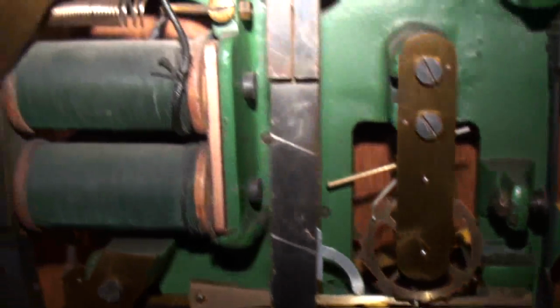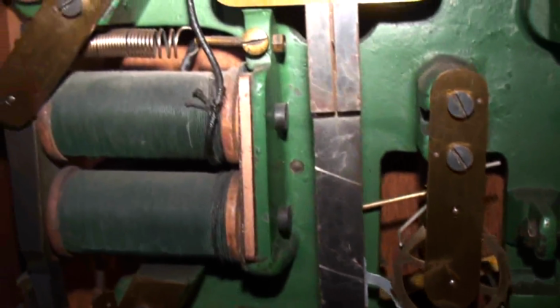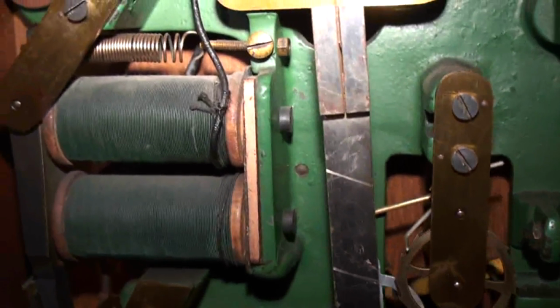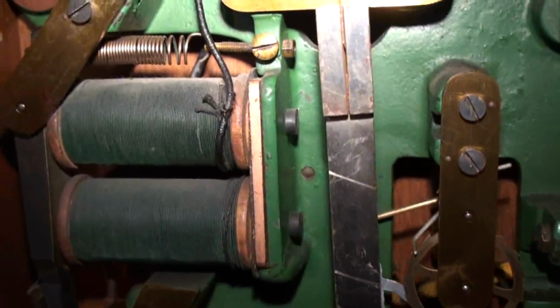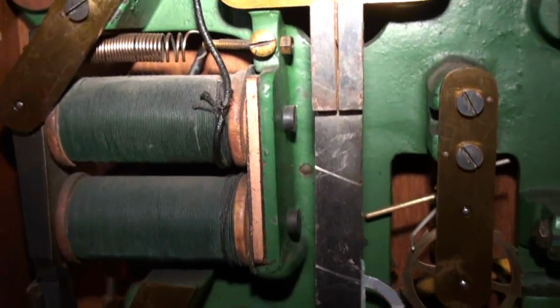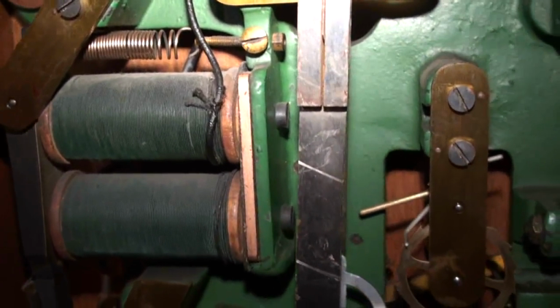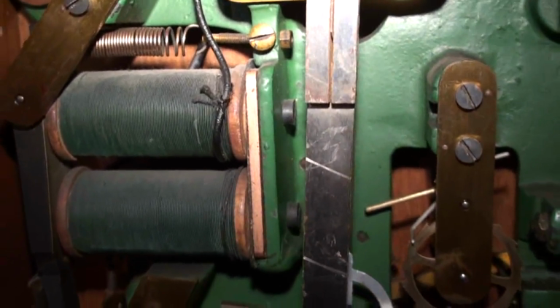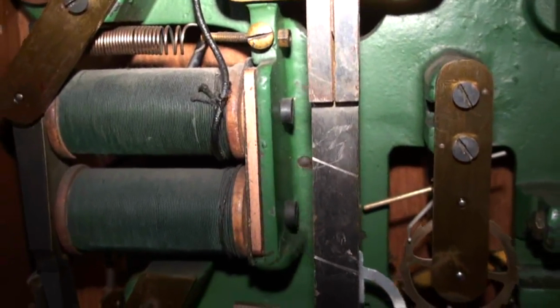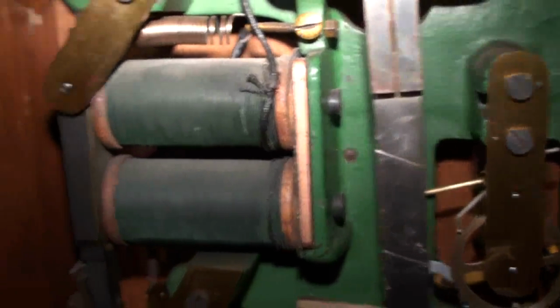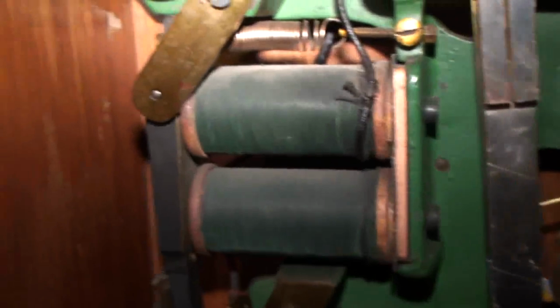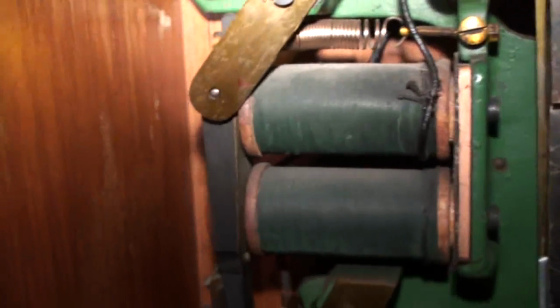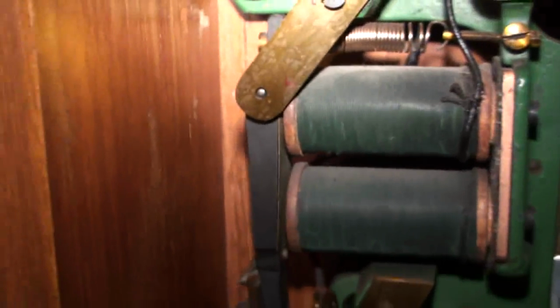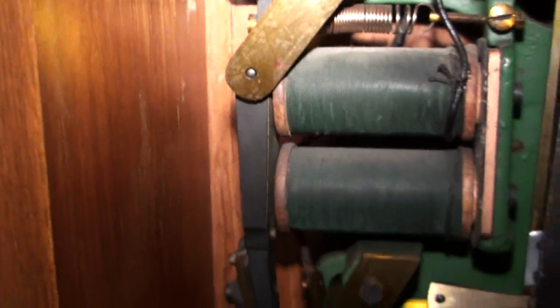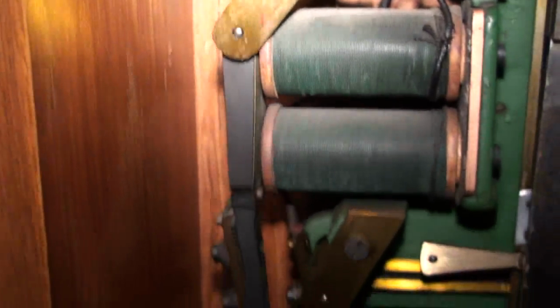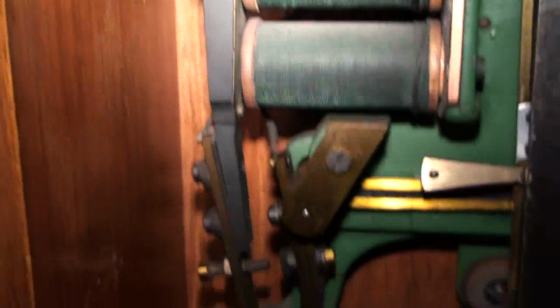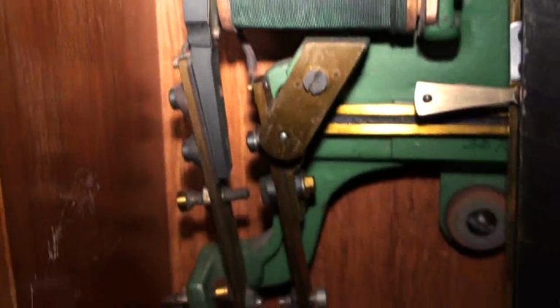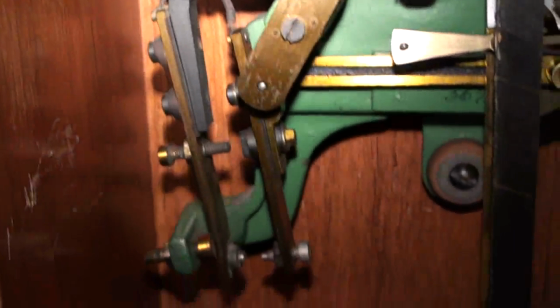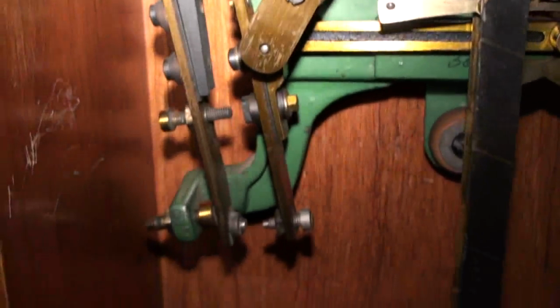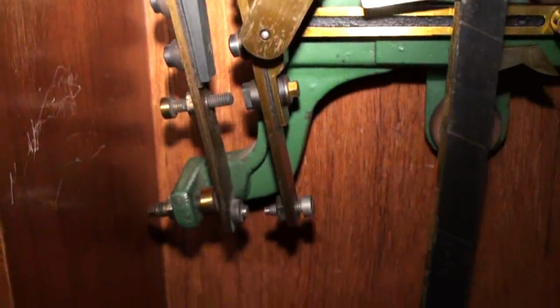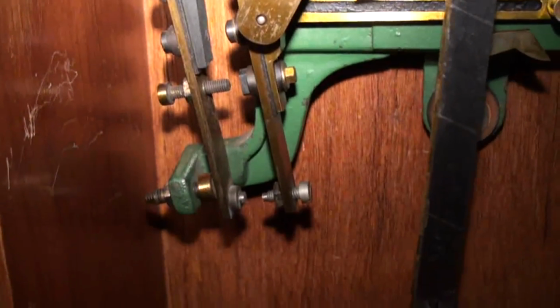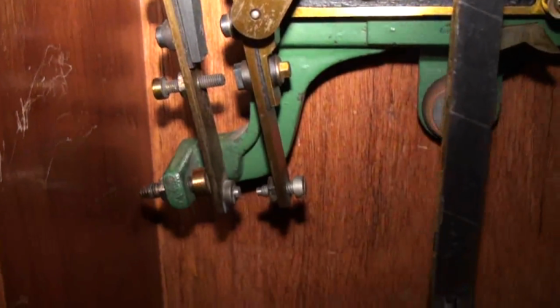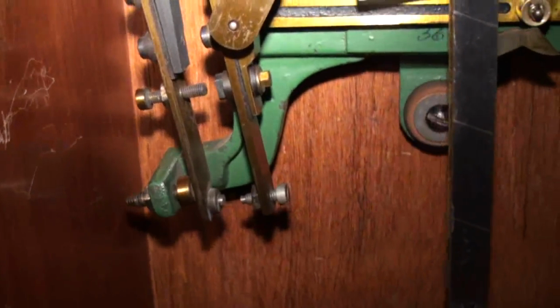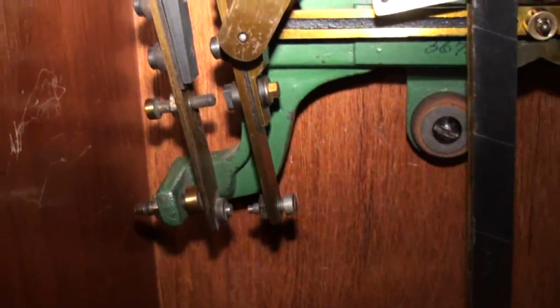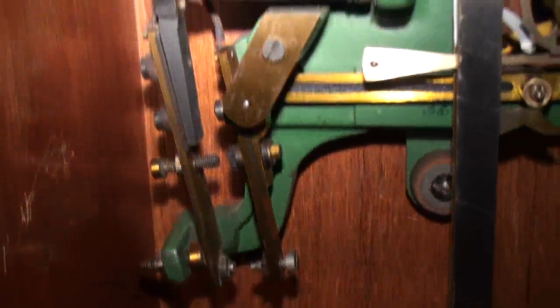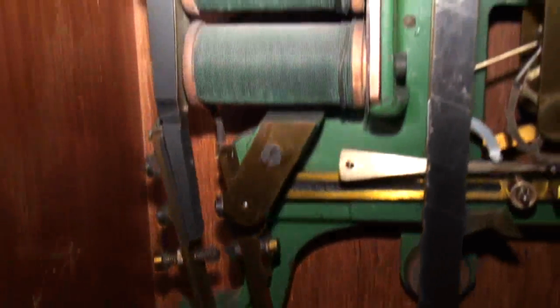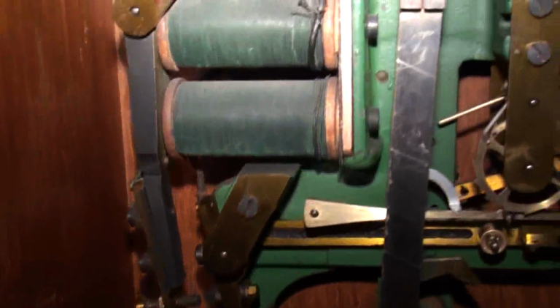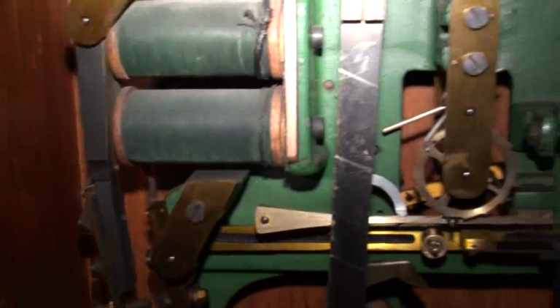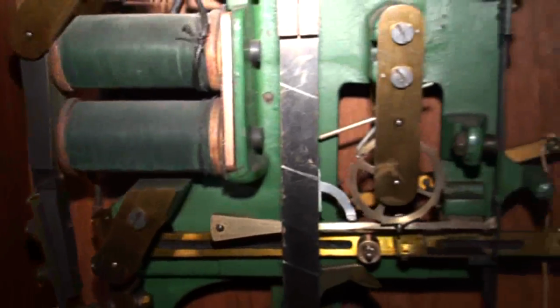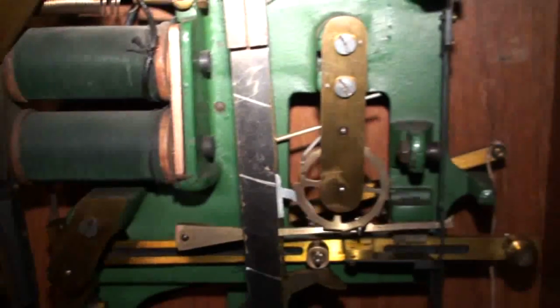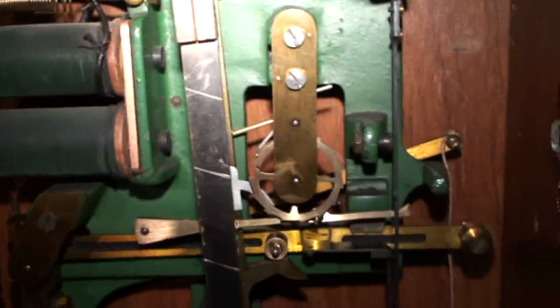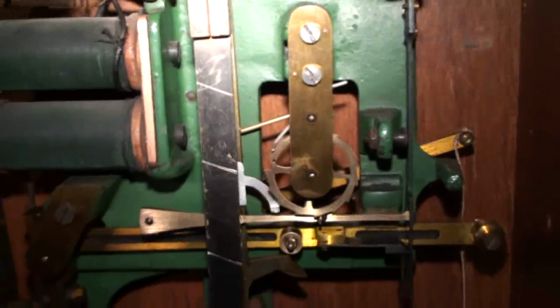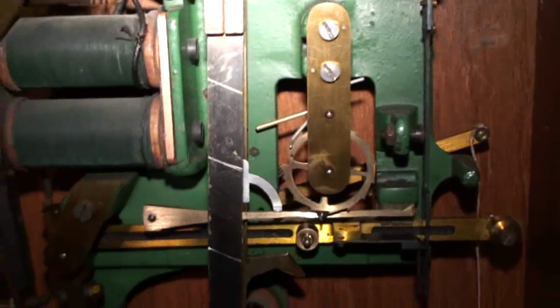The magnetic coils over here close the contact and then throw the lever back up. Again, it happens every 30 seconds.